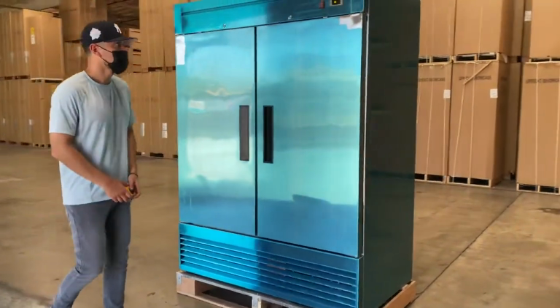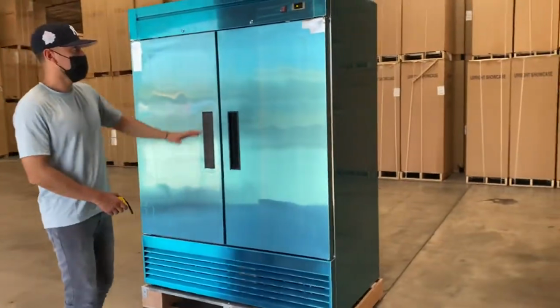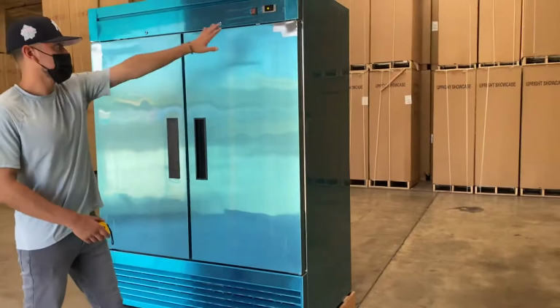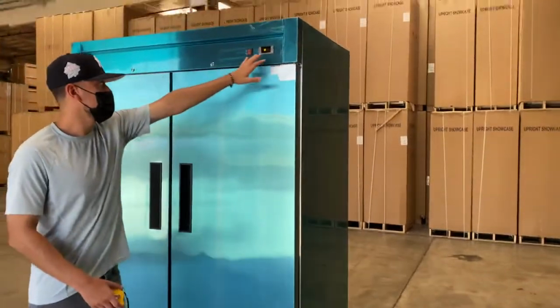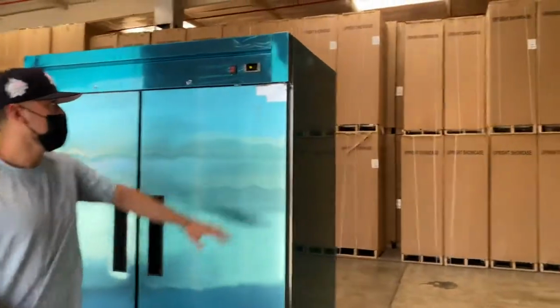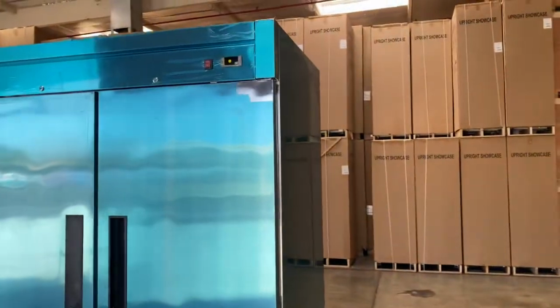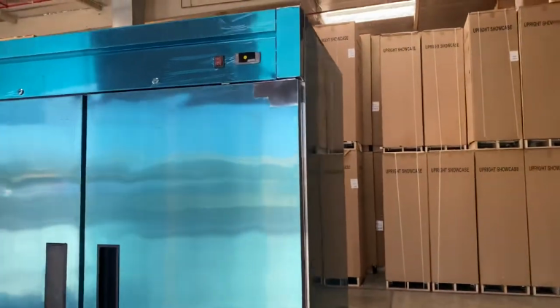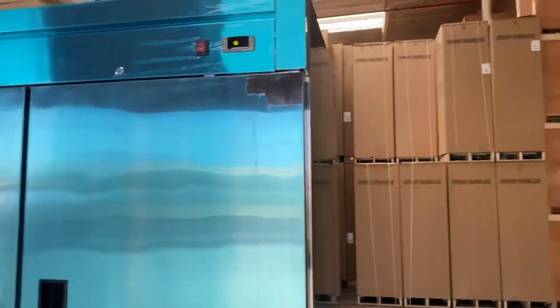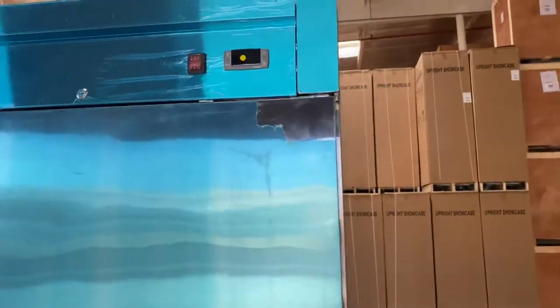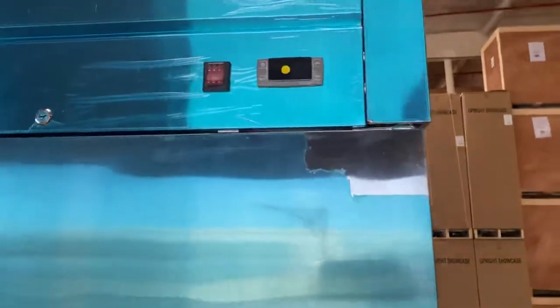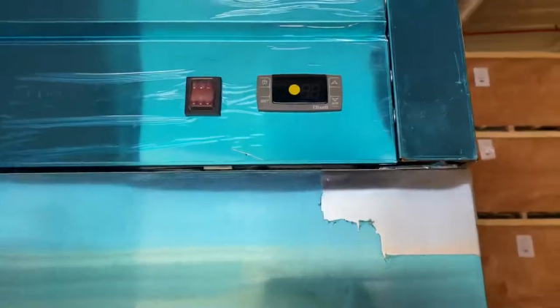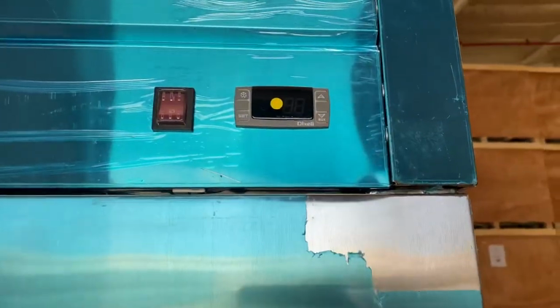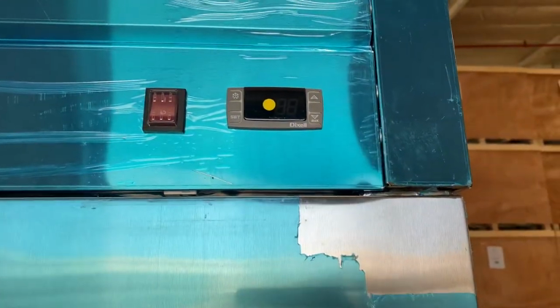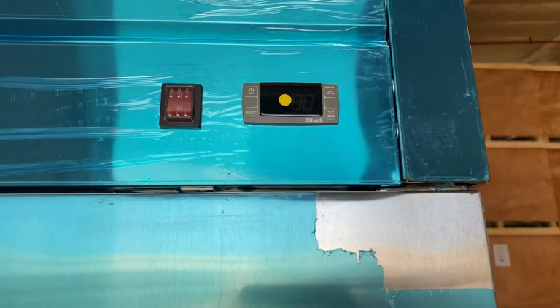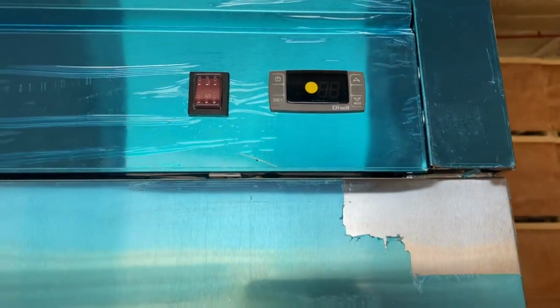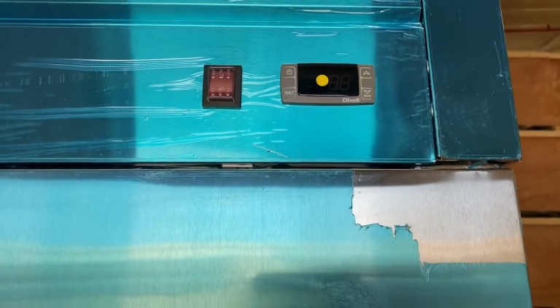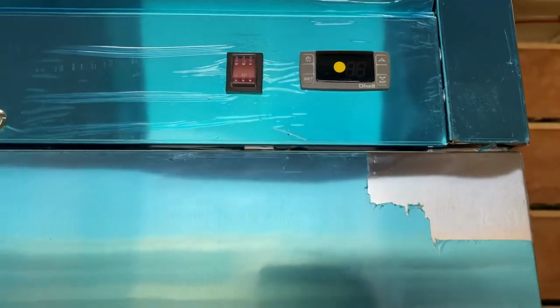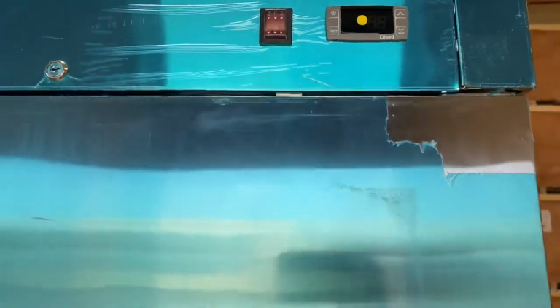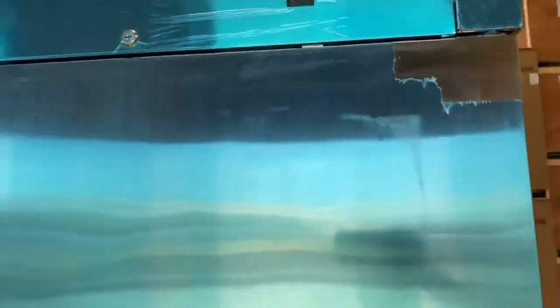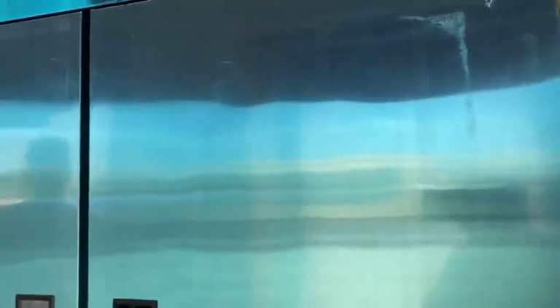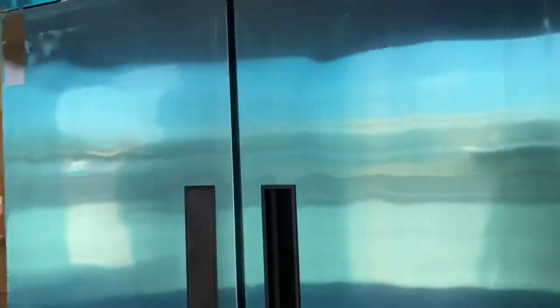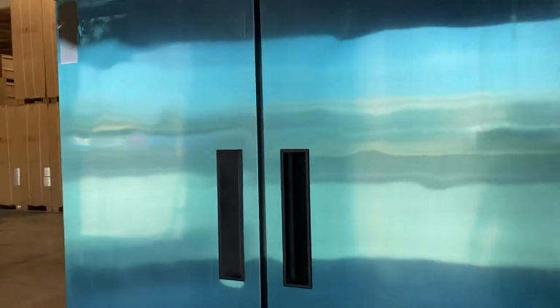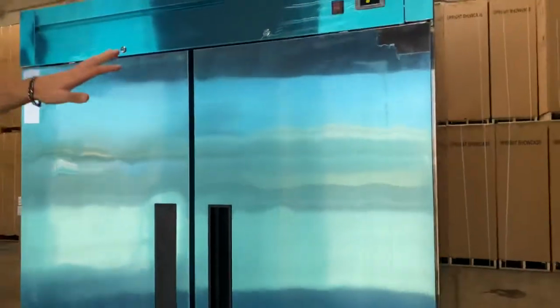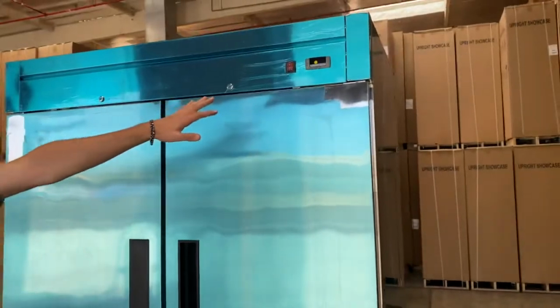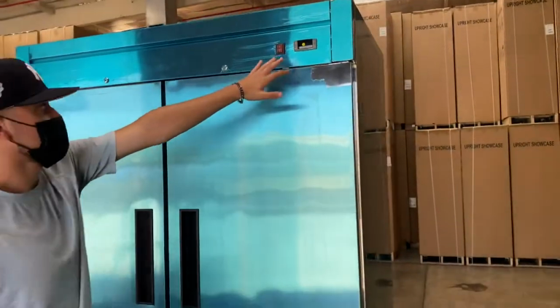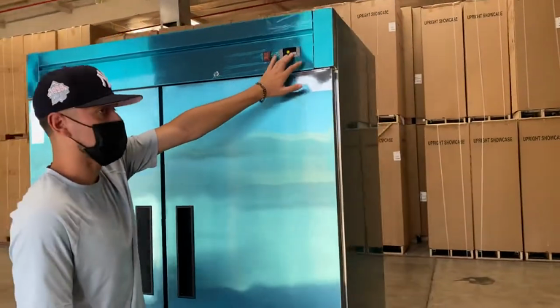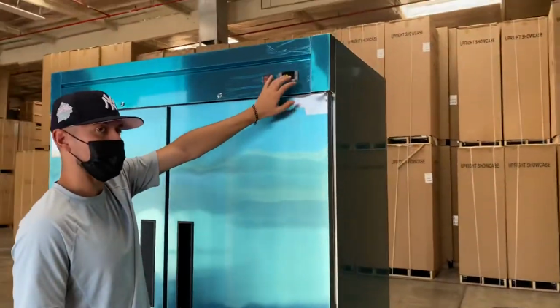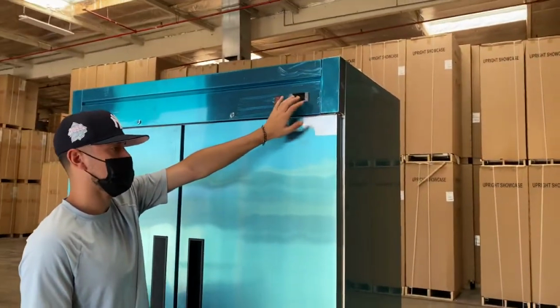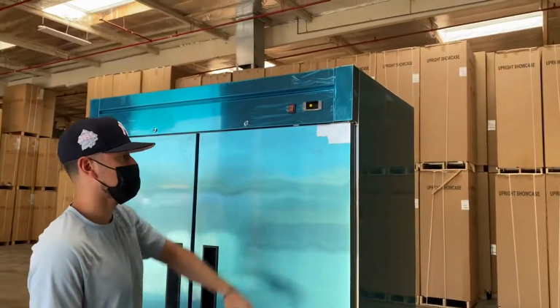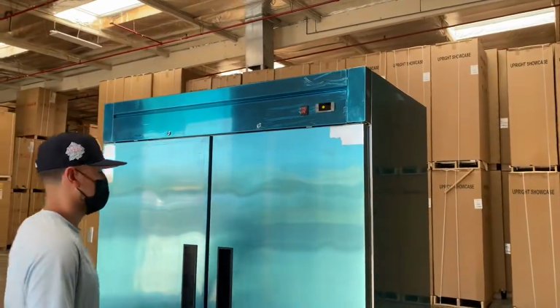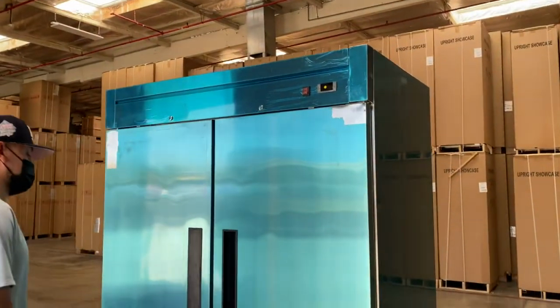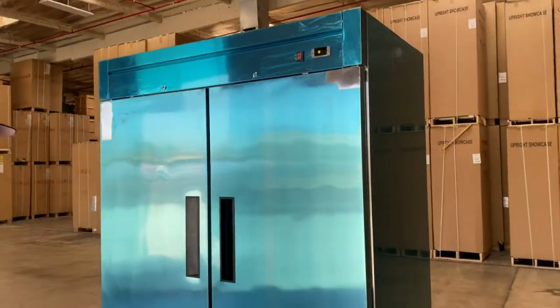On the top of the unit we have our controls. We have our power switch and our temperature control as well. You can control the temperature on here, and it will also display your temperature once the unit is on and running.